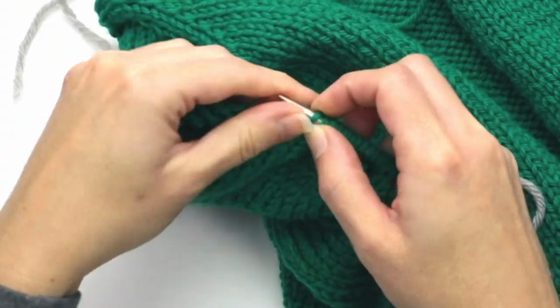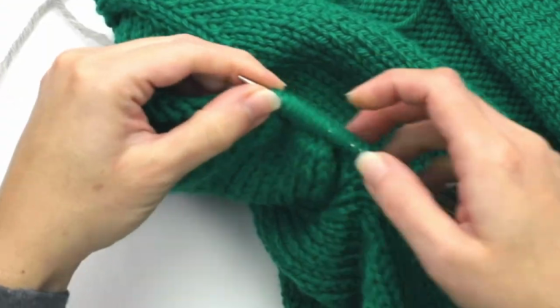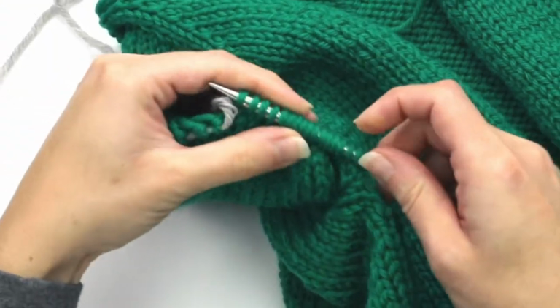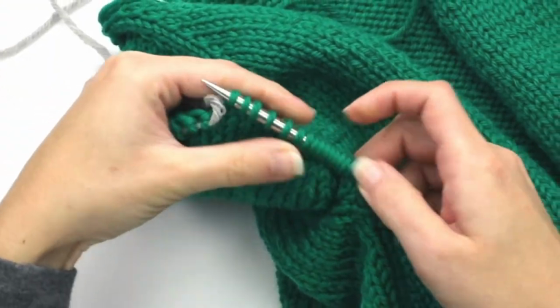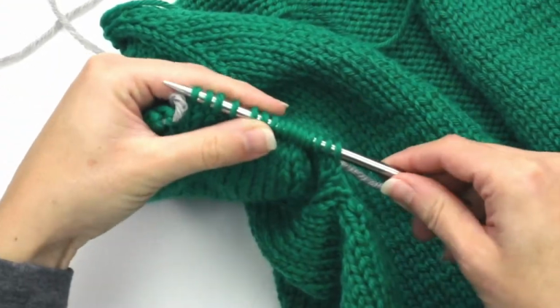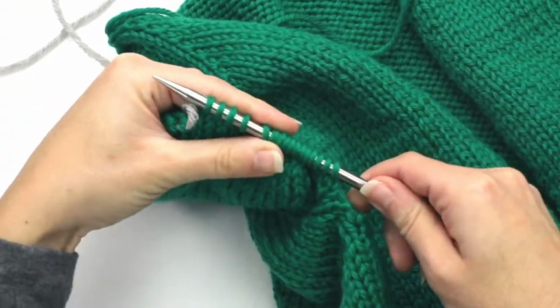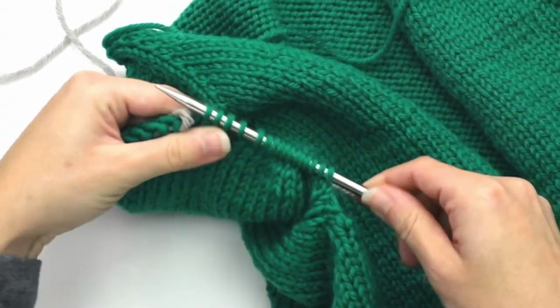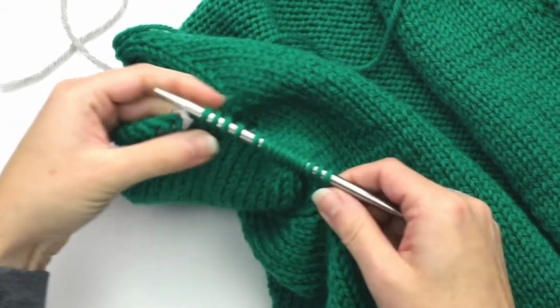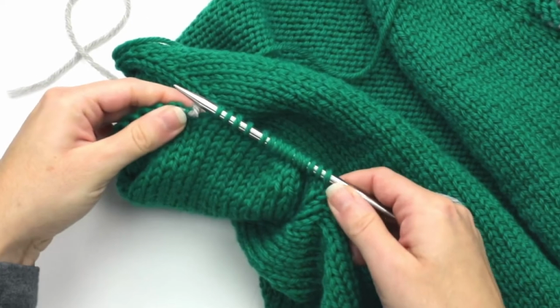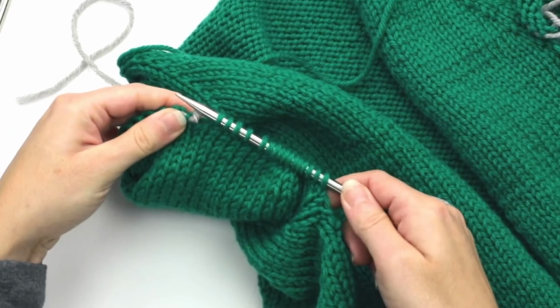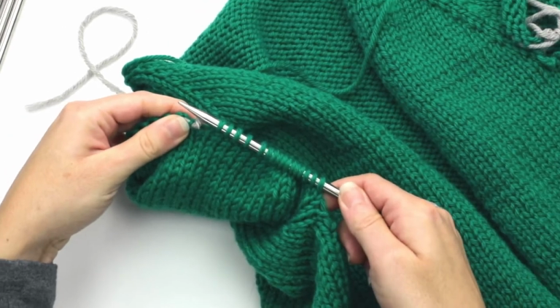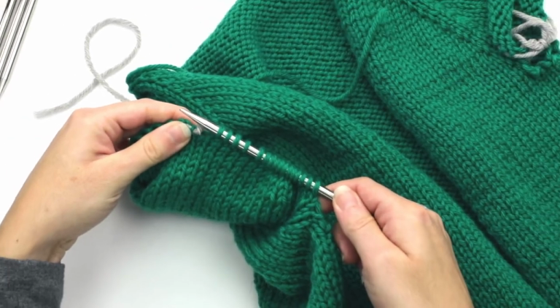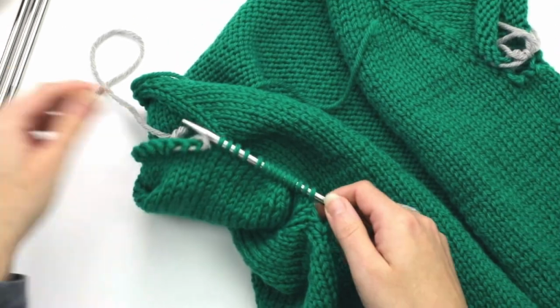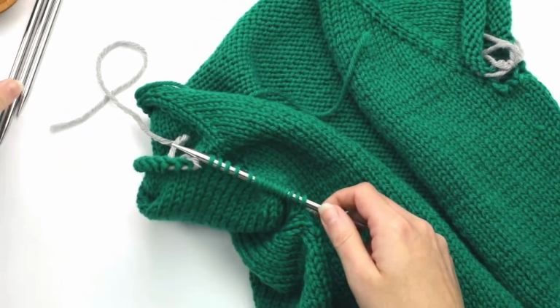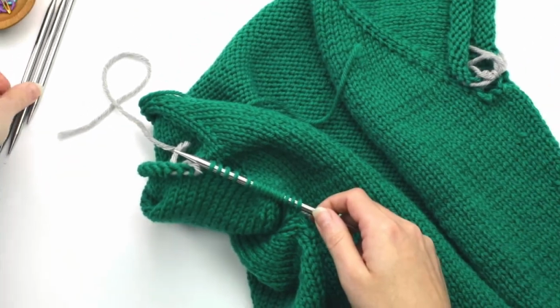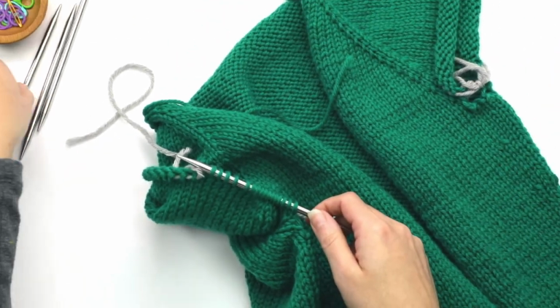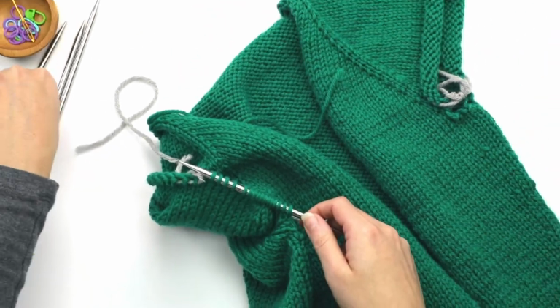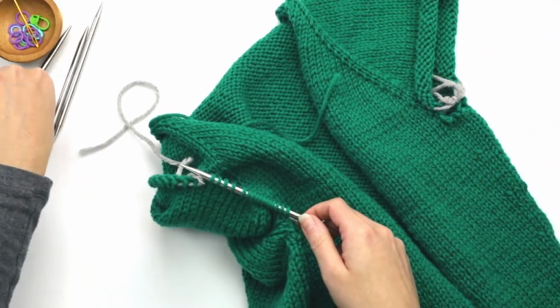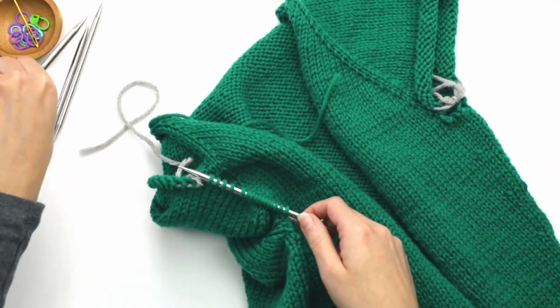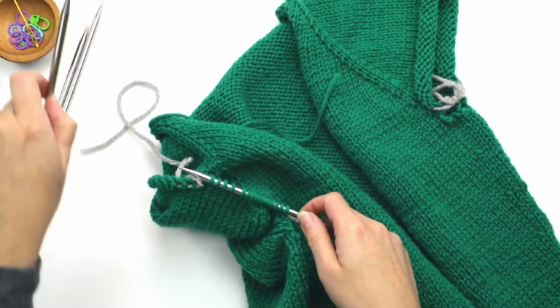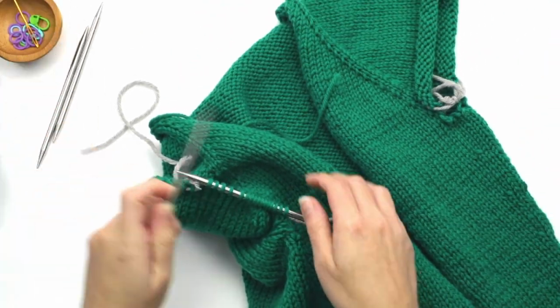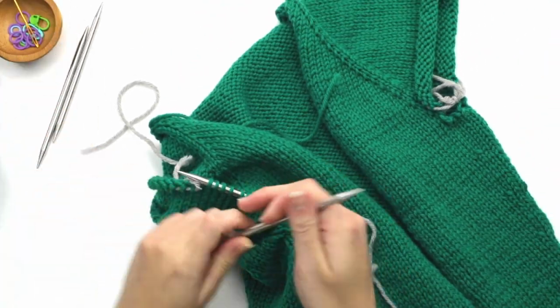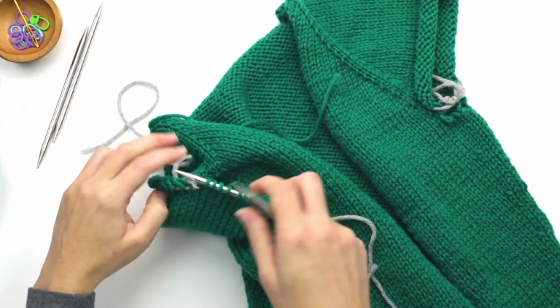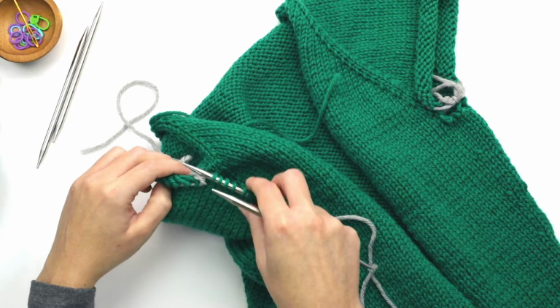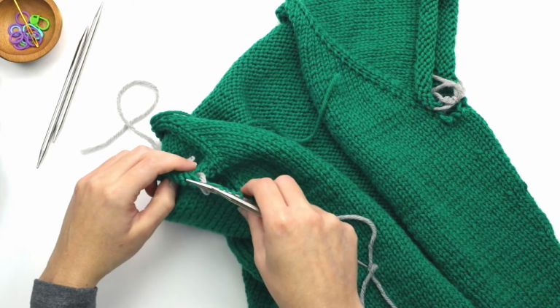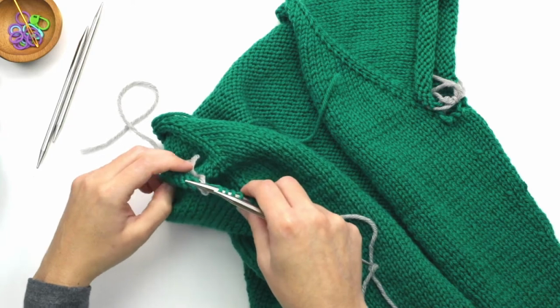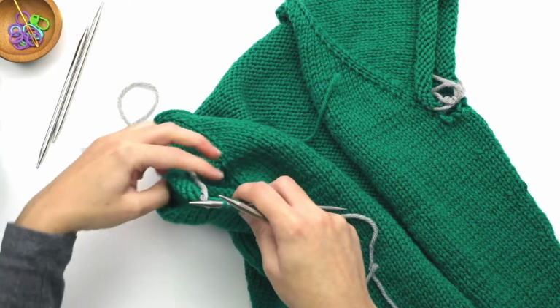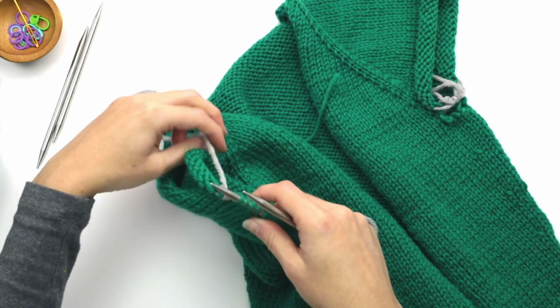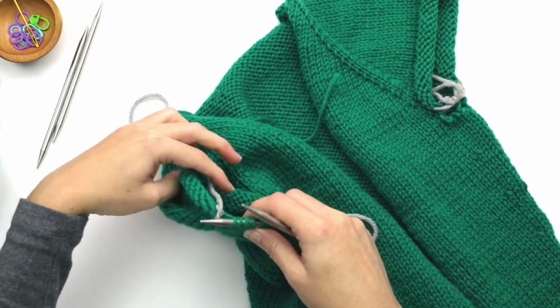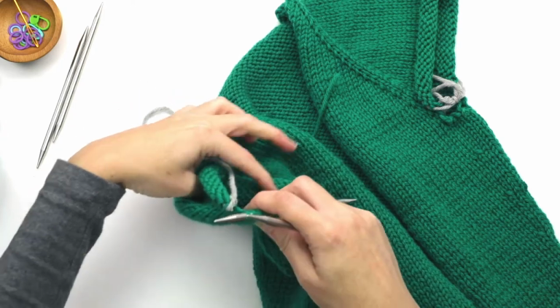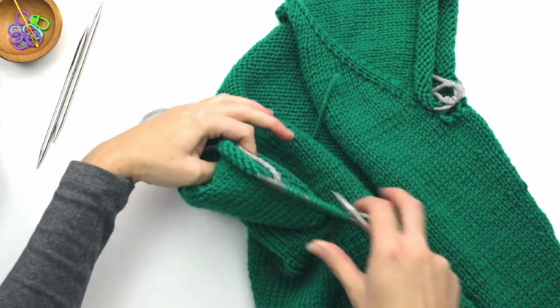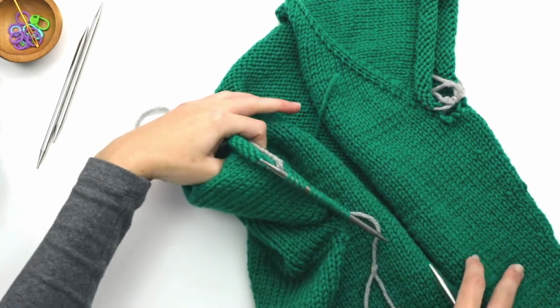So I have 16 stitches on this first double pointed. Then I'm going to take a second double pointed and I'm going to transfer 14 stitches.